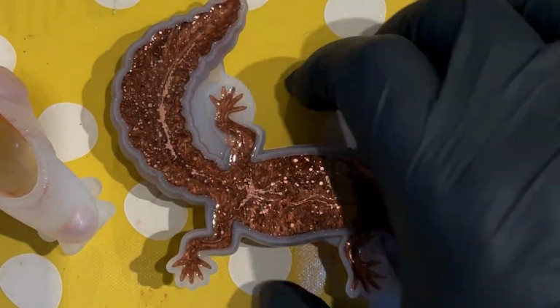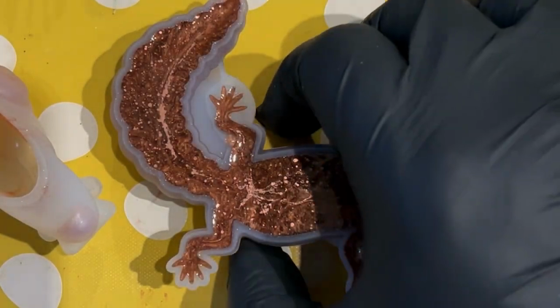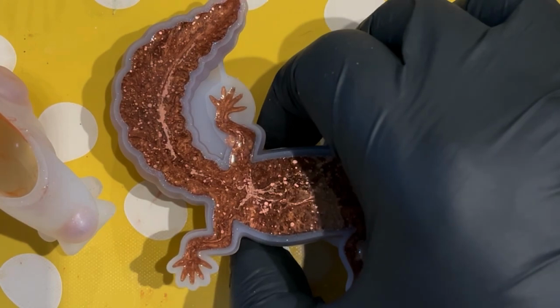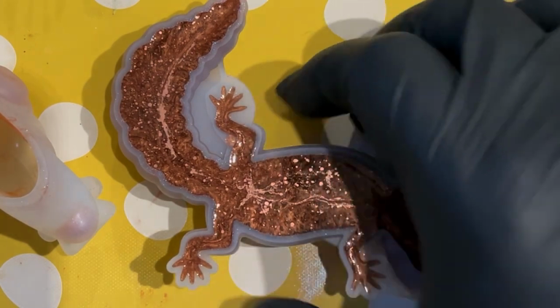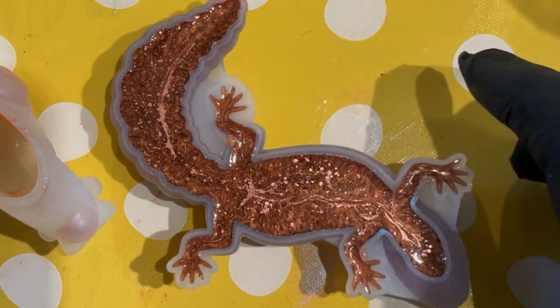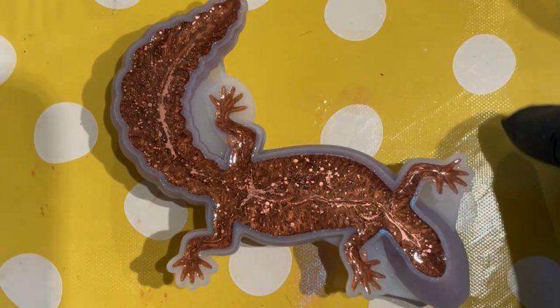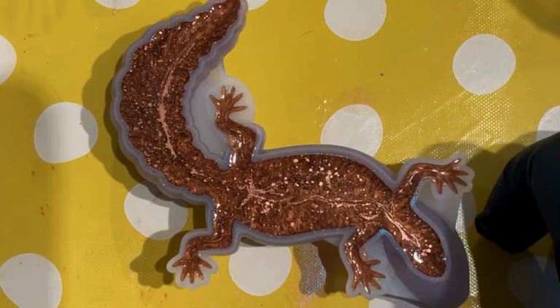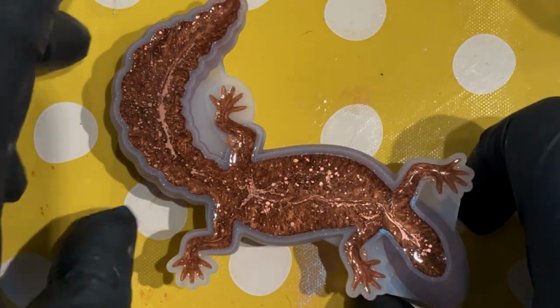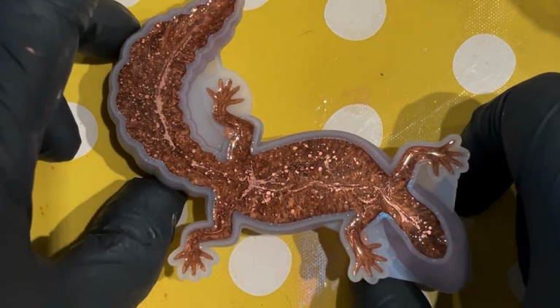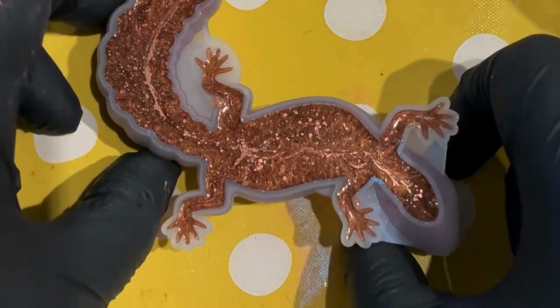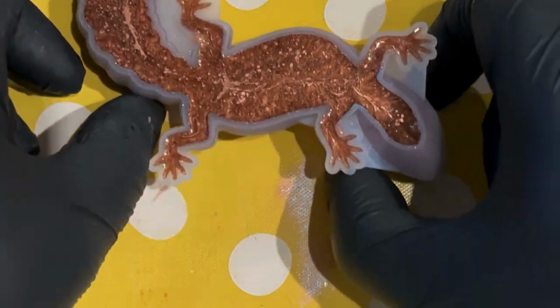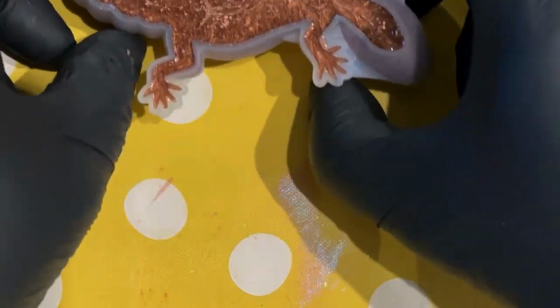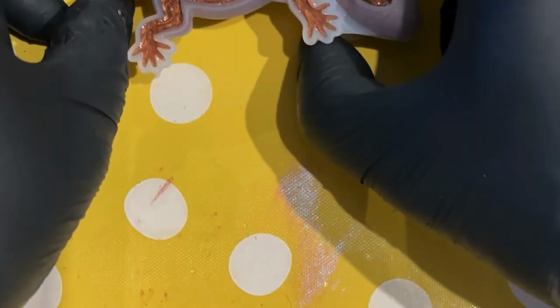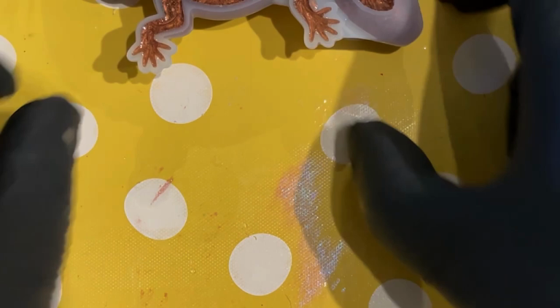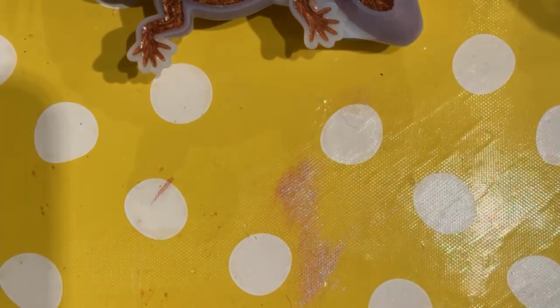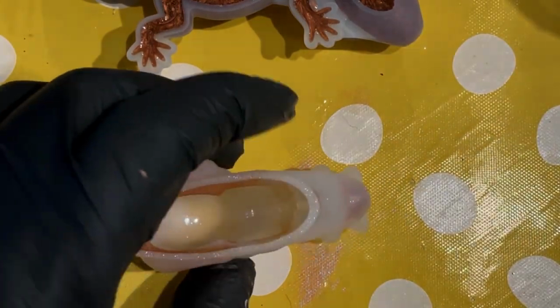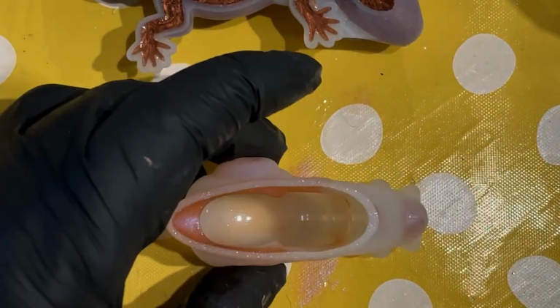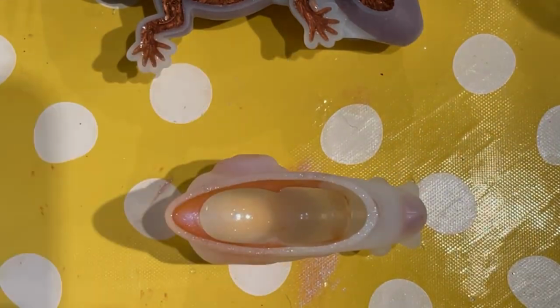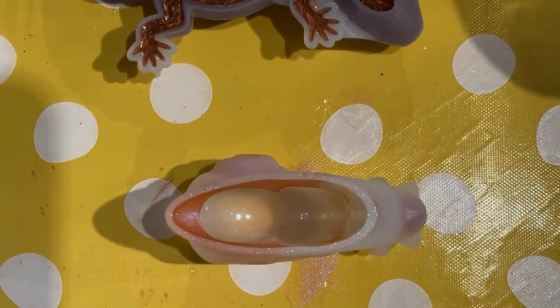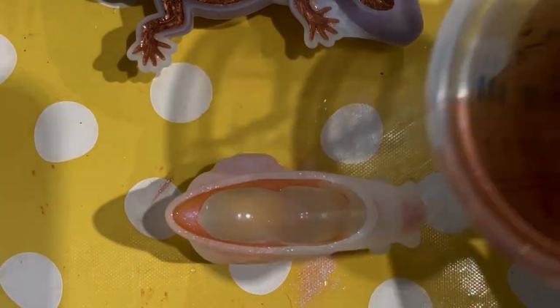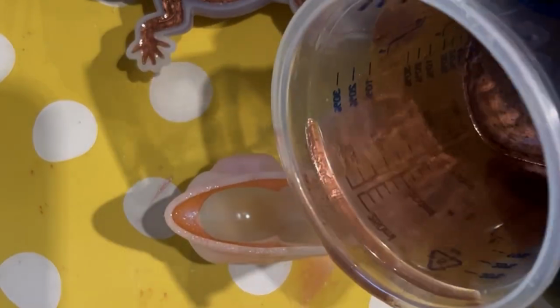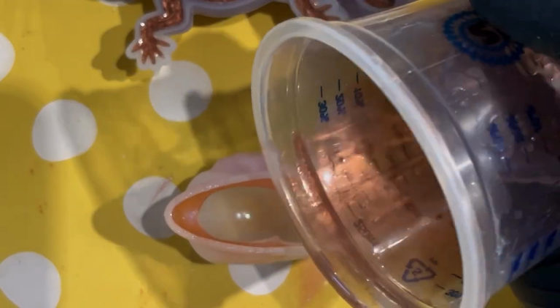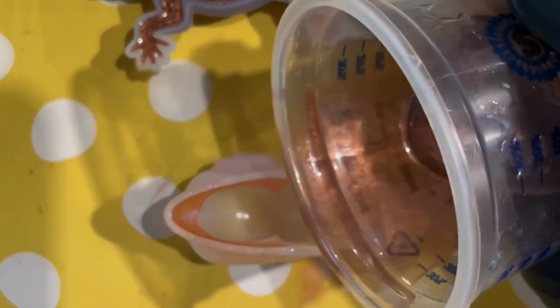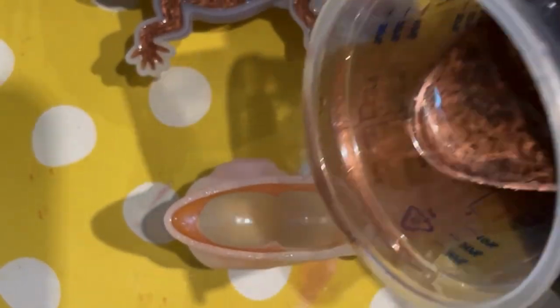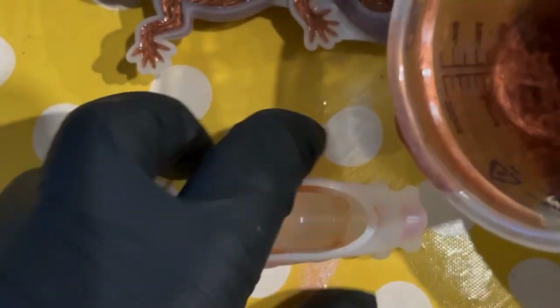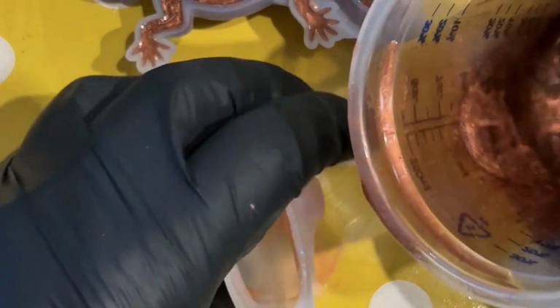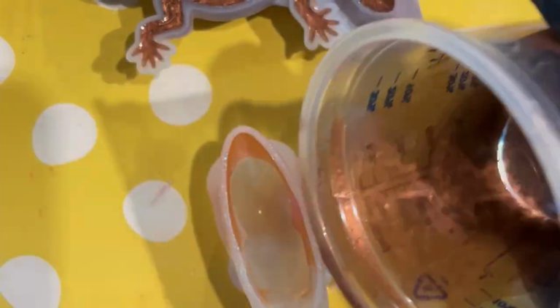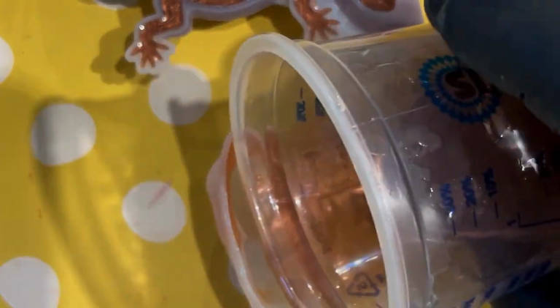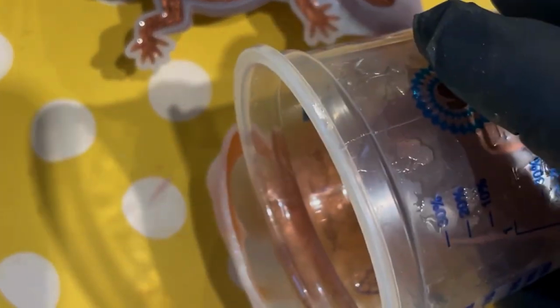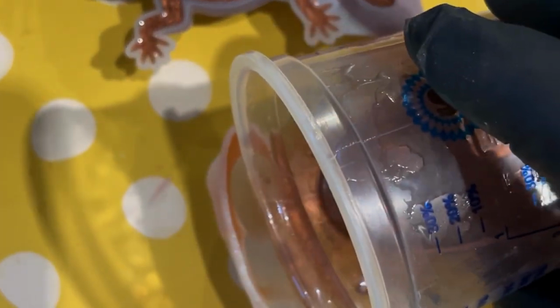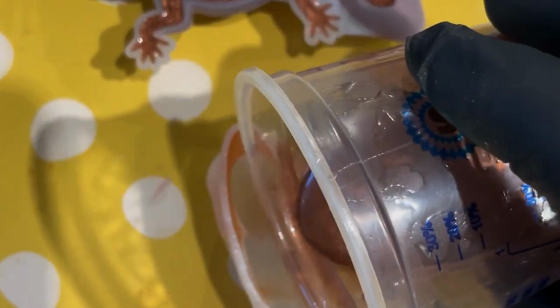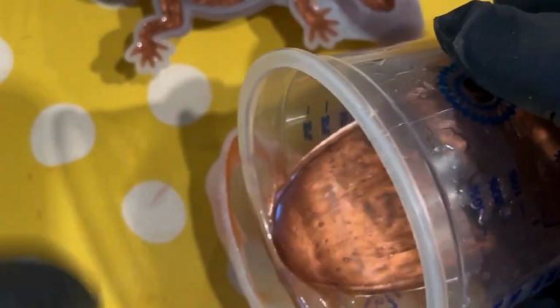There we go — he's putting that to one side and giving it a couple of spritzes with isopropyl alcohol just to get rid of any surface bubbles. Then he'll go back and check it again in about half an hour to see if any more bubbles have come up.